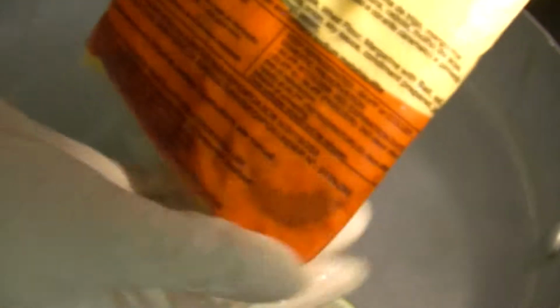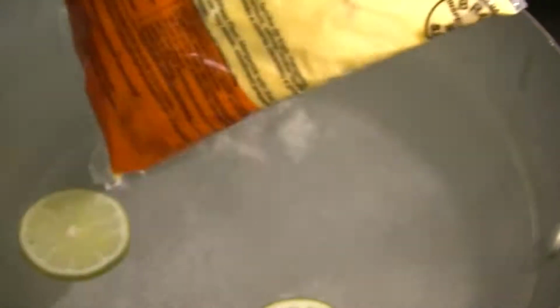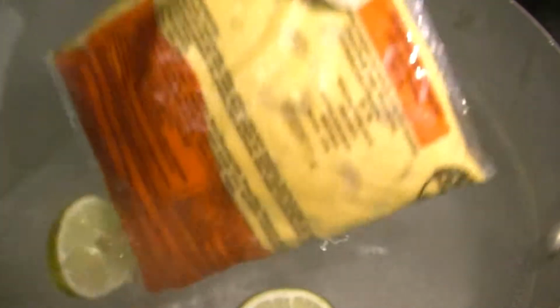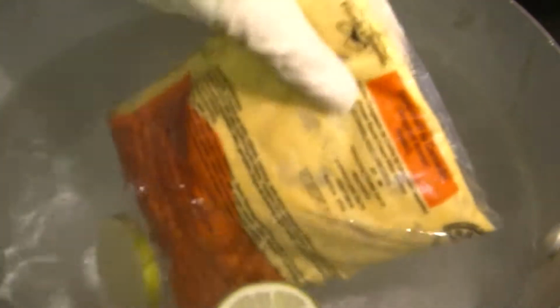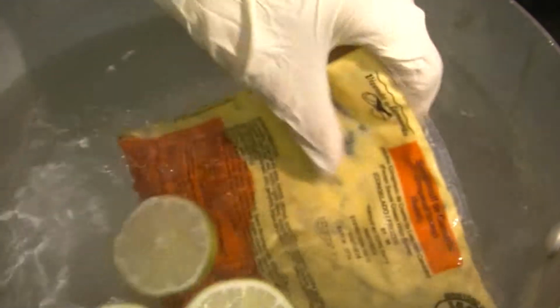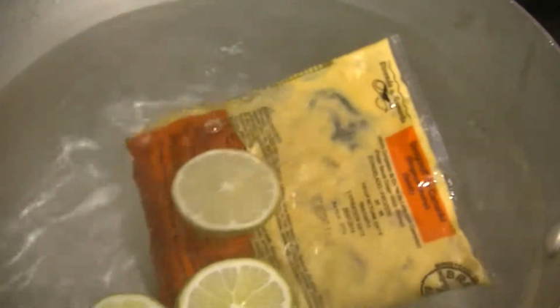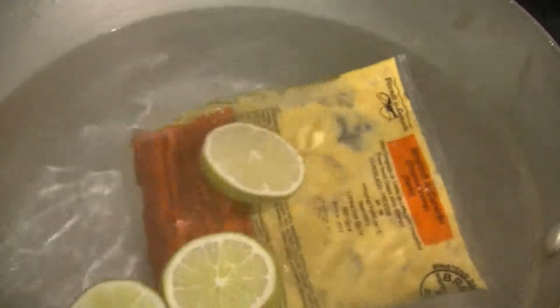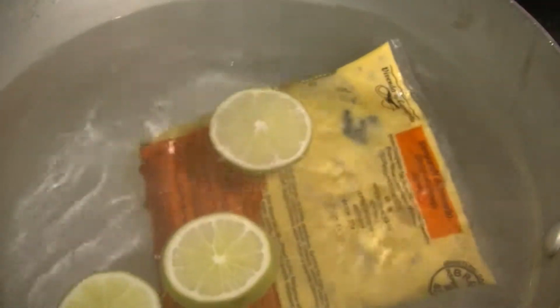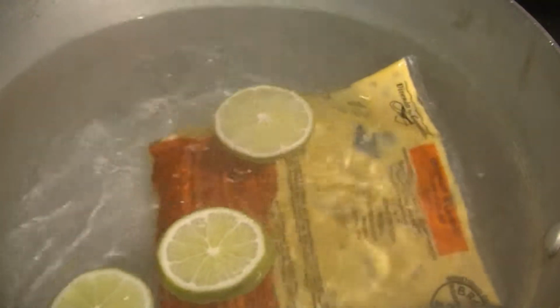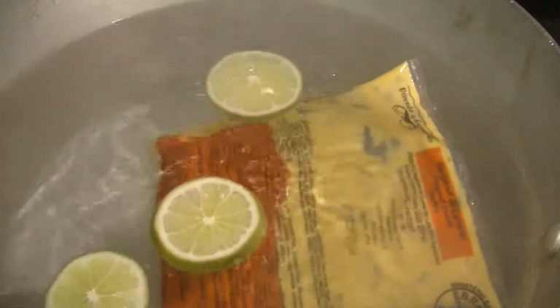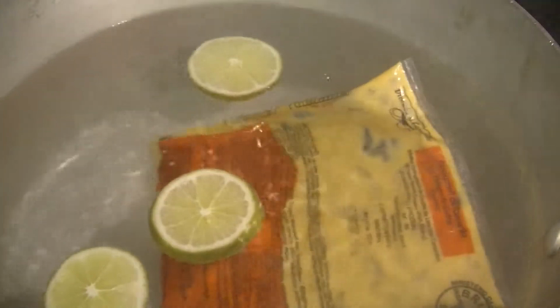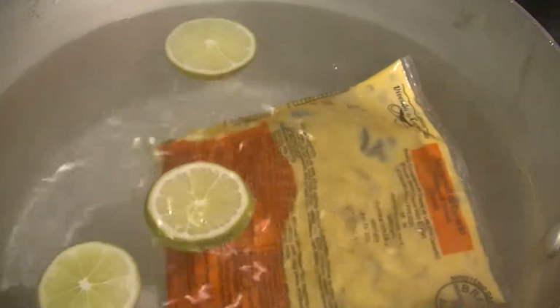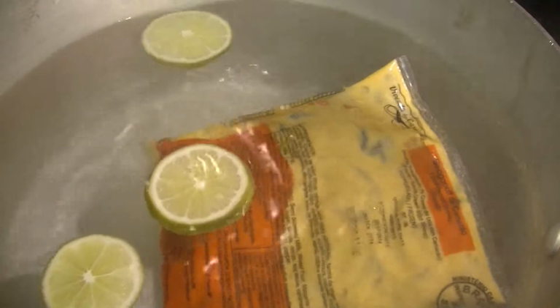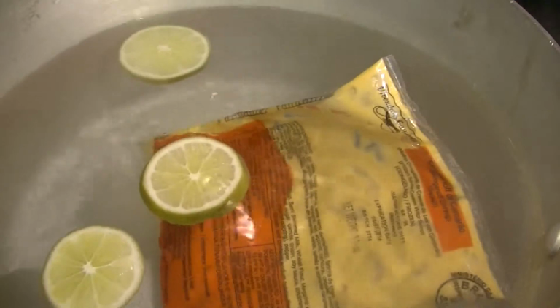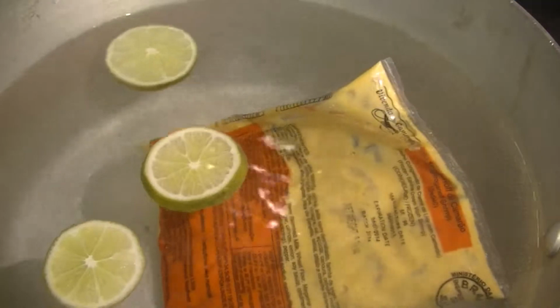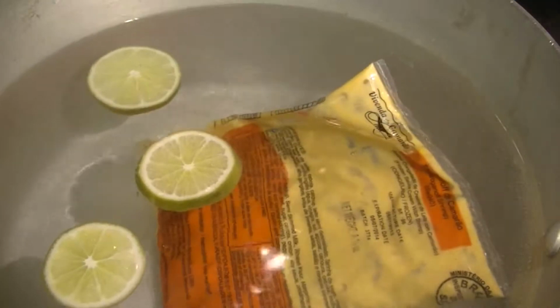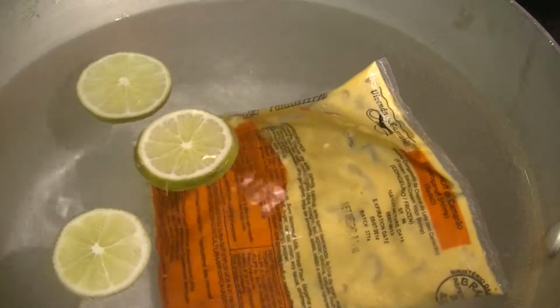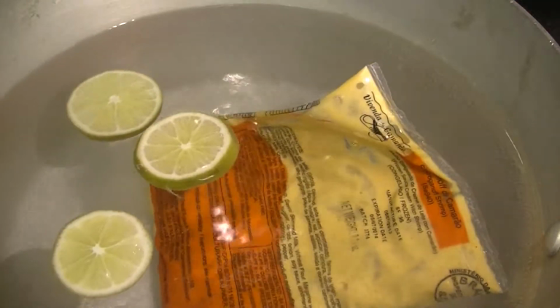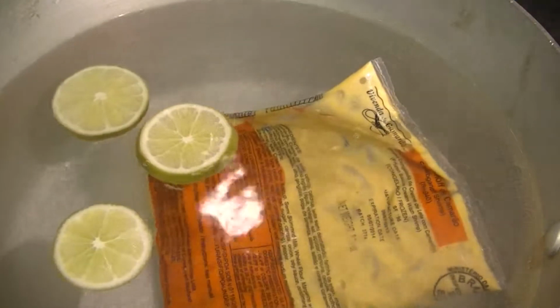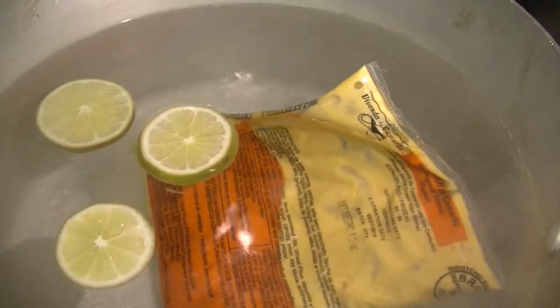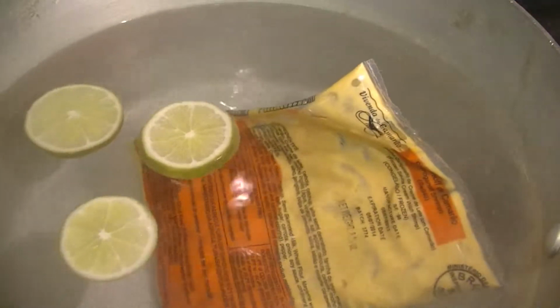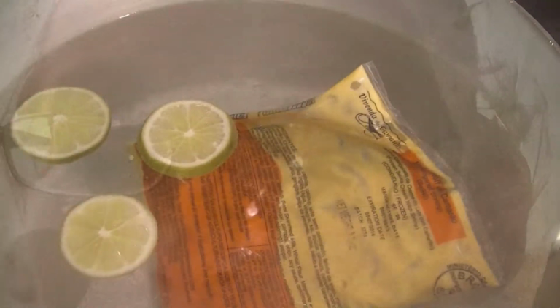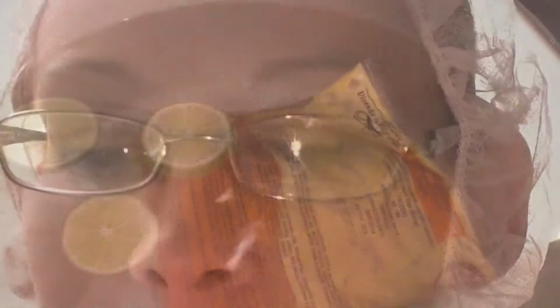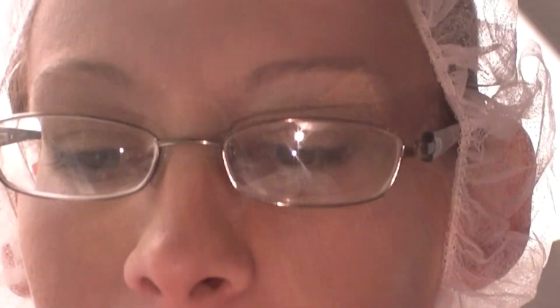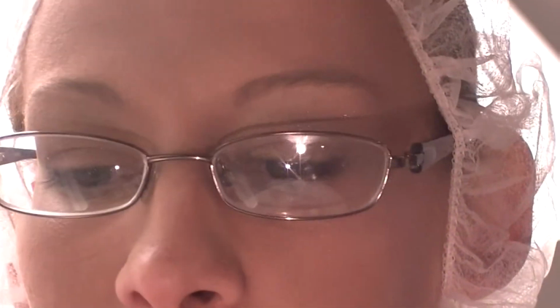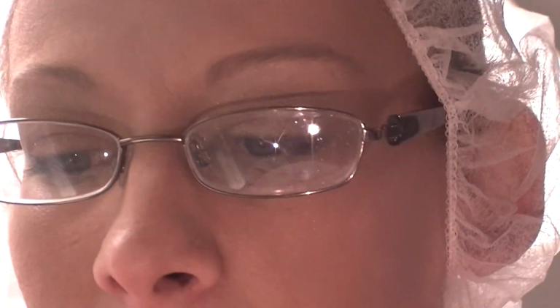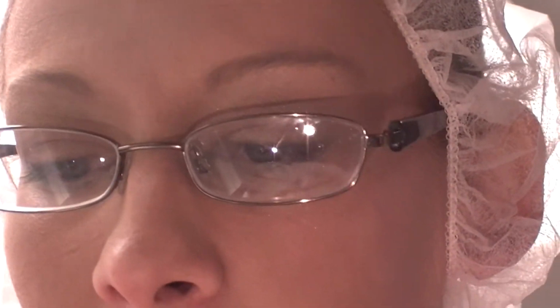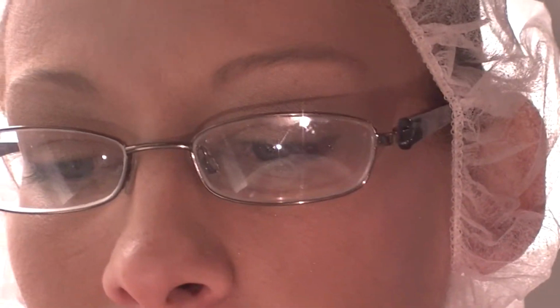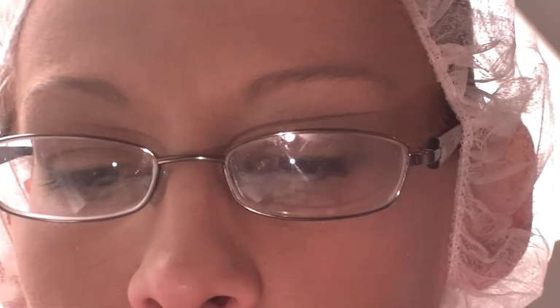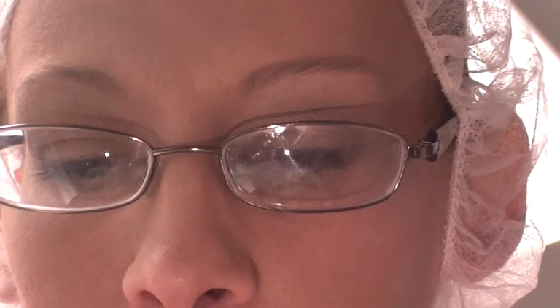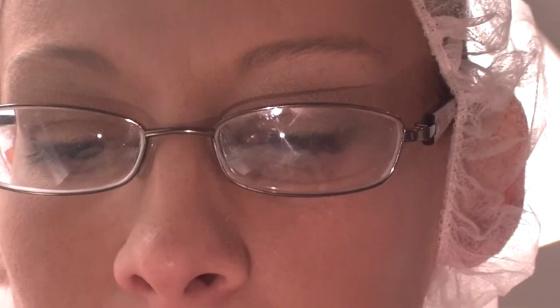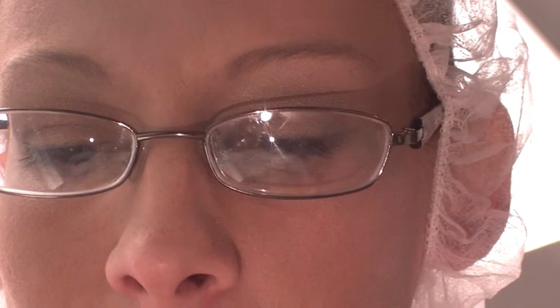After that put in the boiling water and let the shrimp cook. It's gonna take about three minutes.